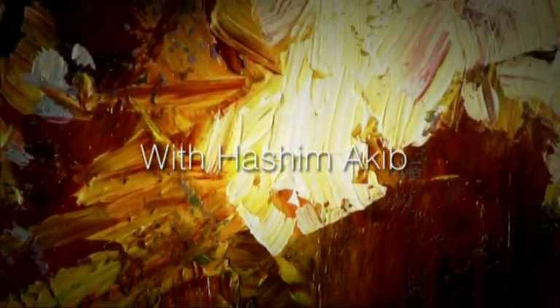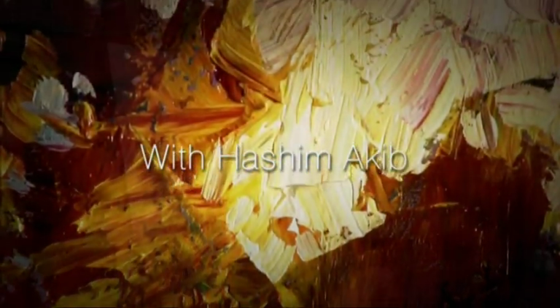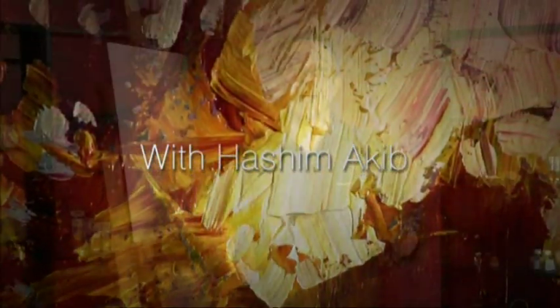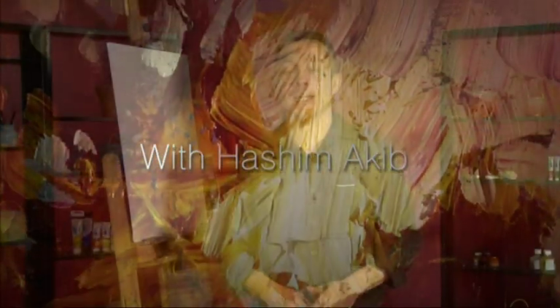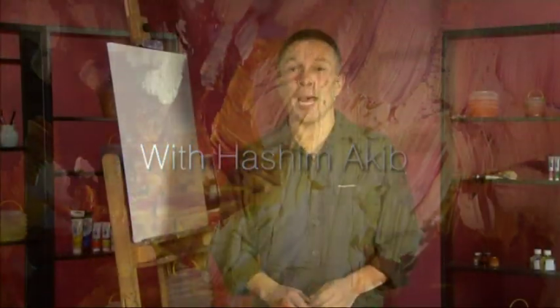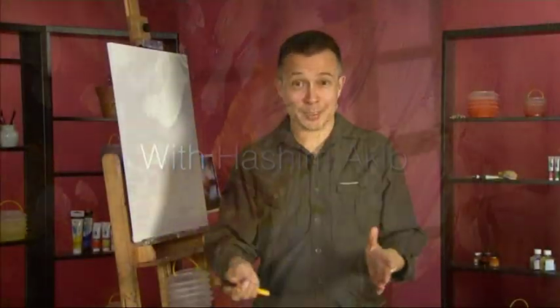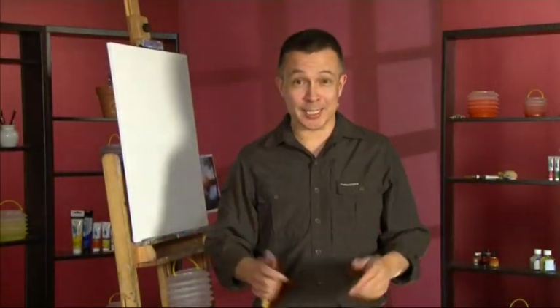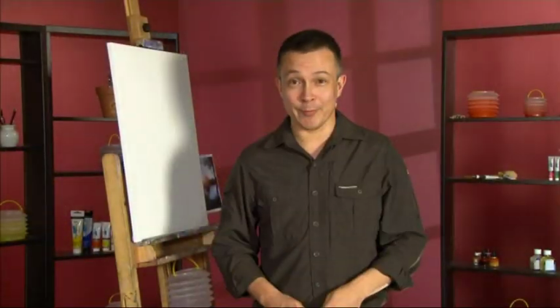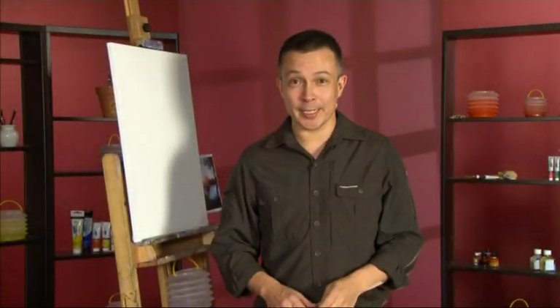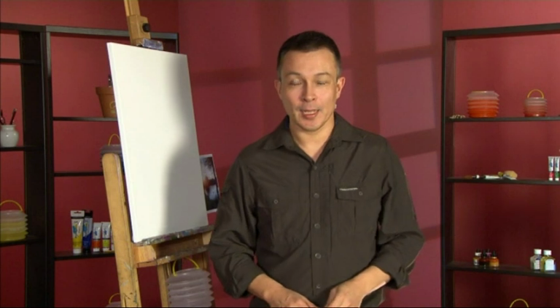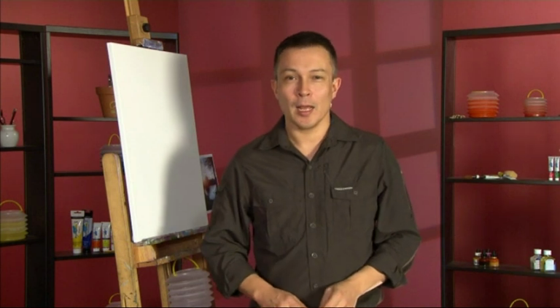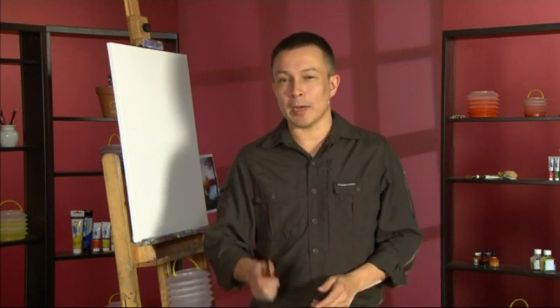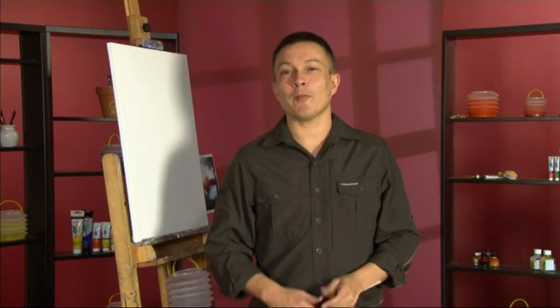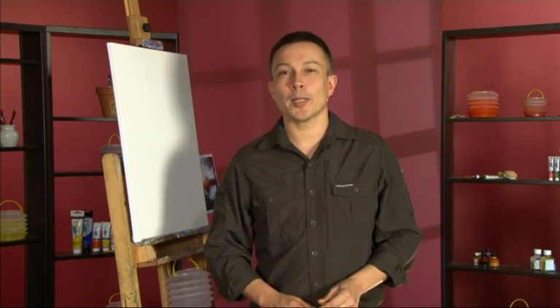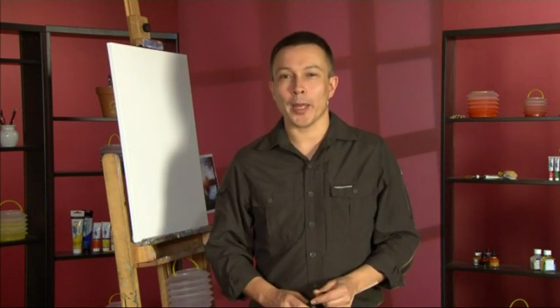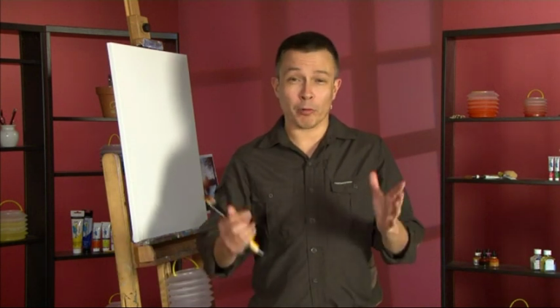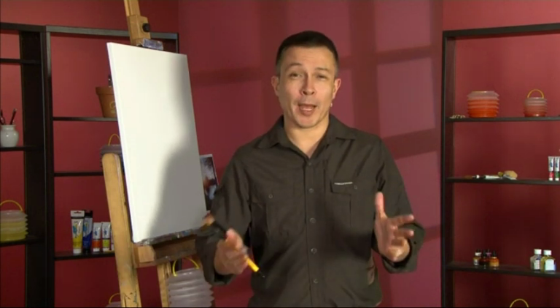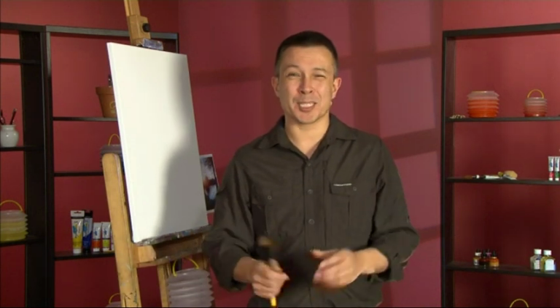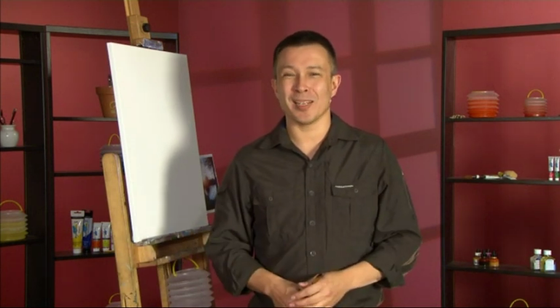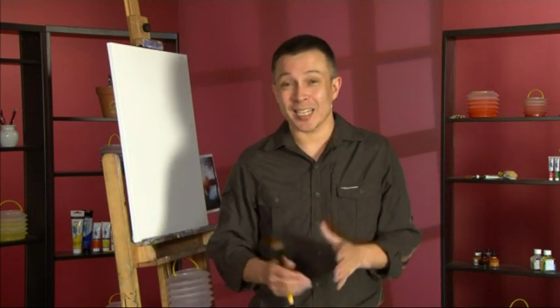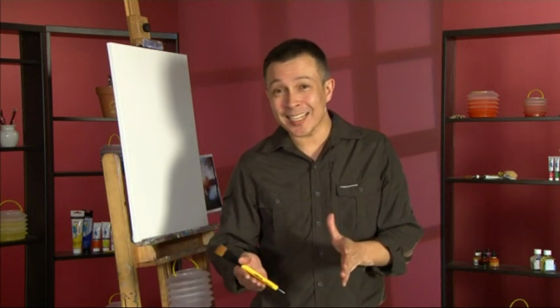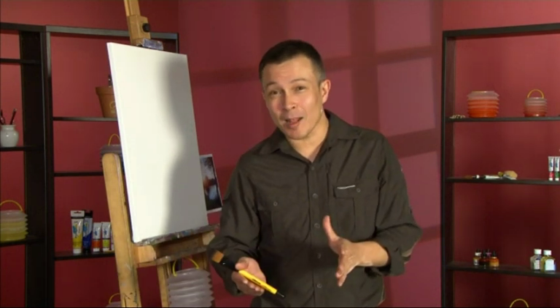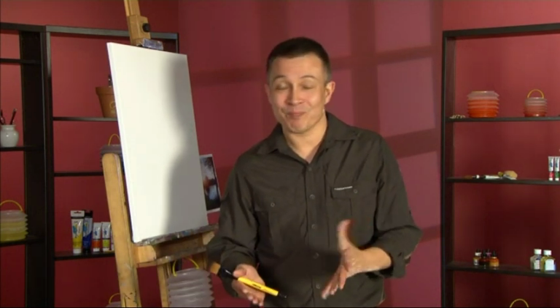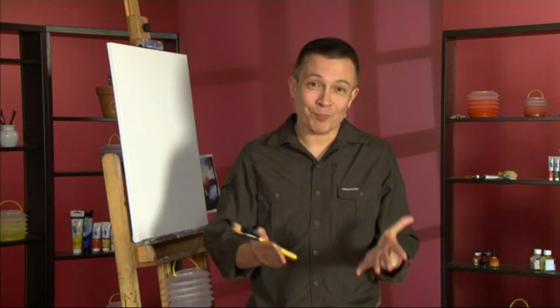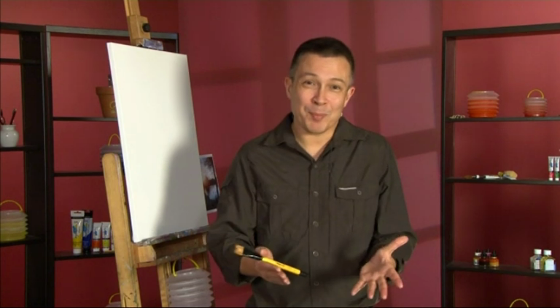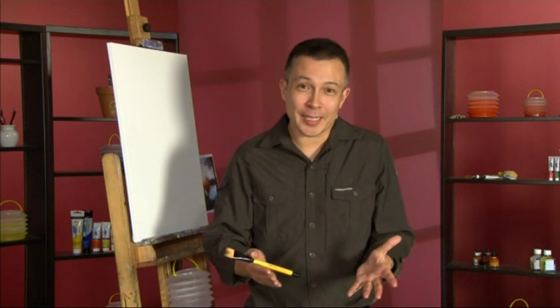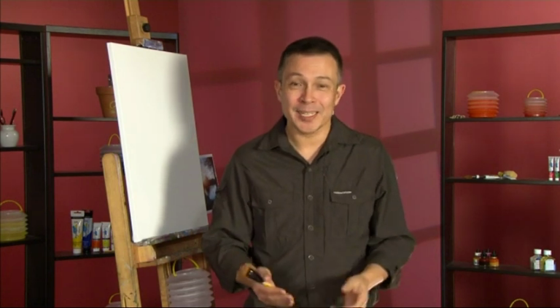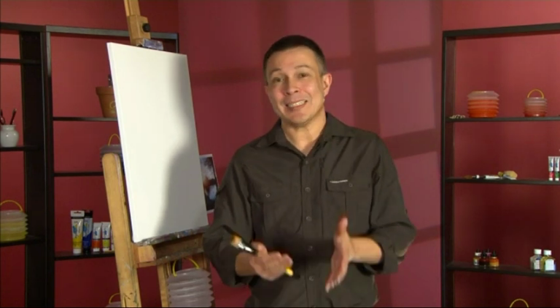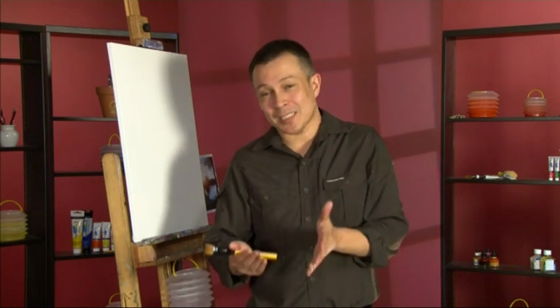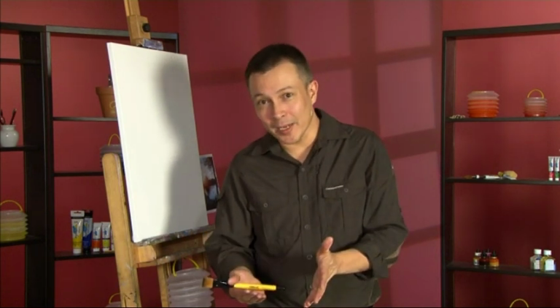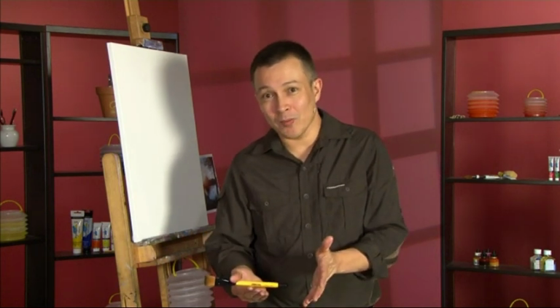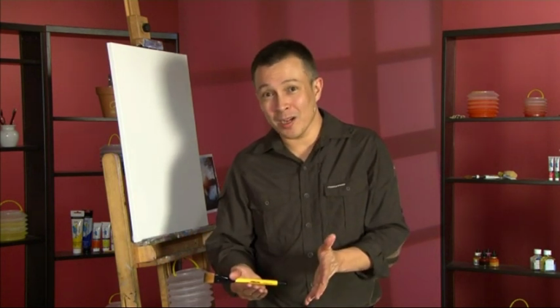Hi, I'm Hash and welcome to this DVD. Do you ever wonder why your acrylic paintings might look a tad dull, maybe muddy, slightly overworked?